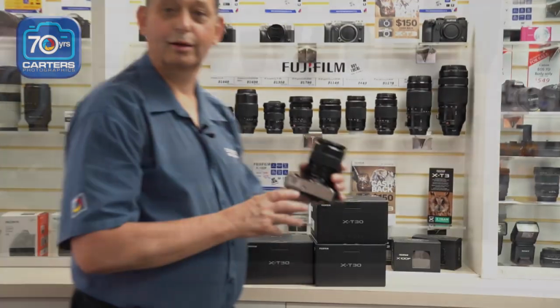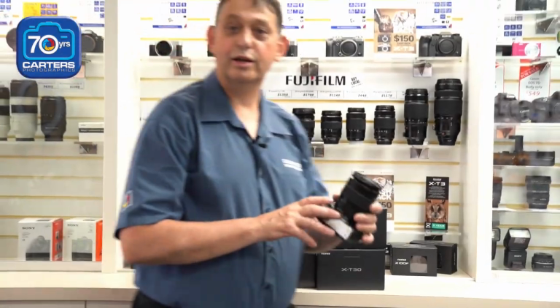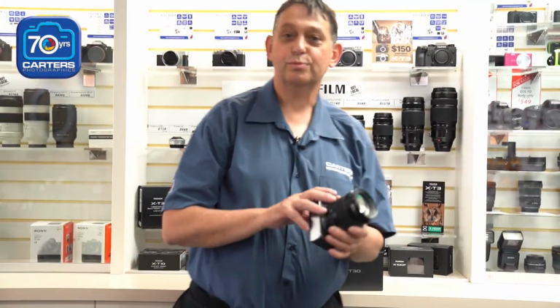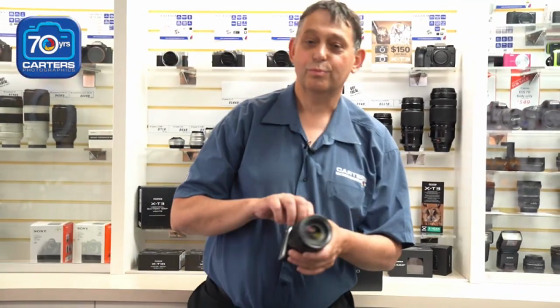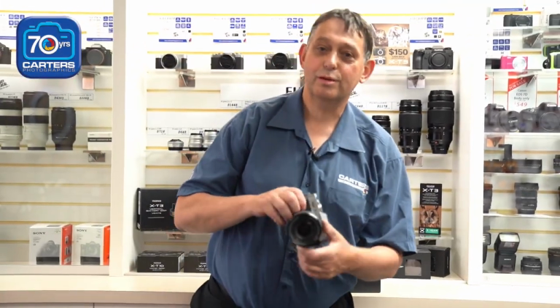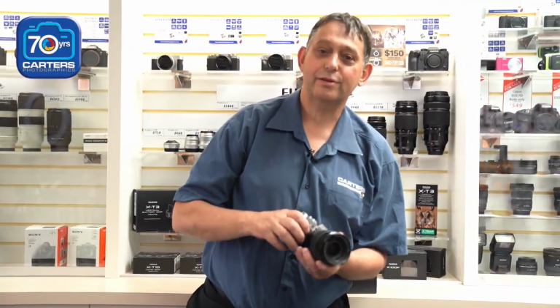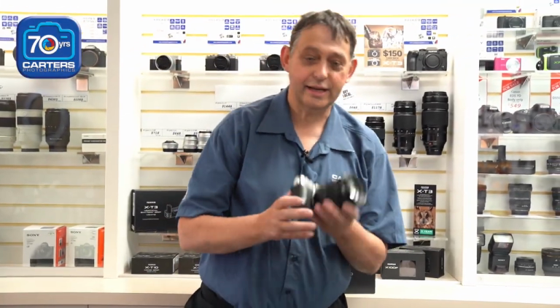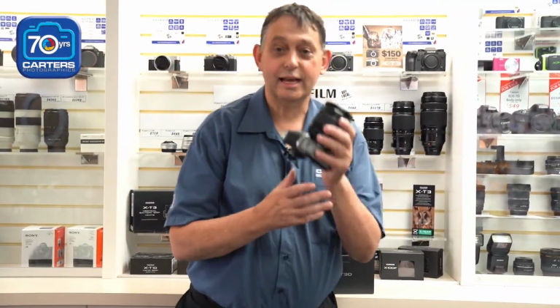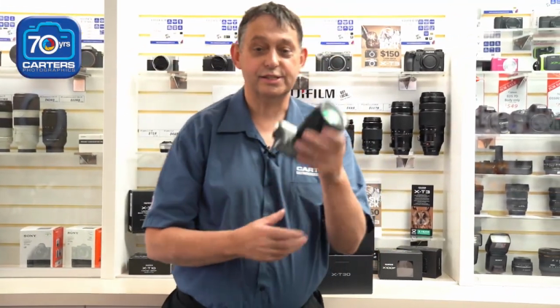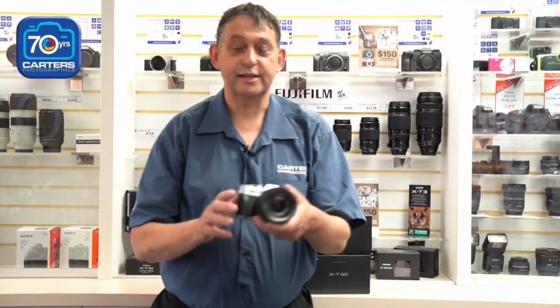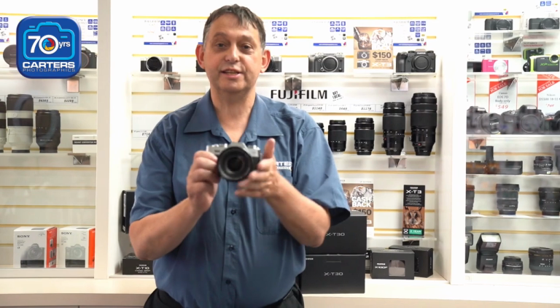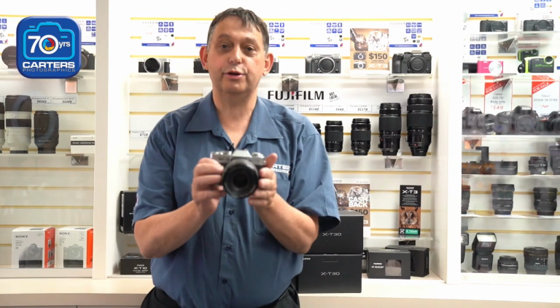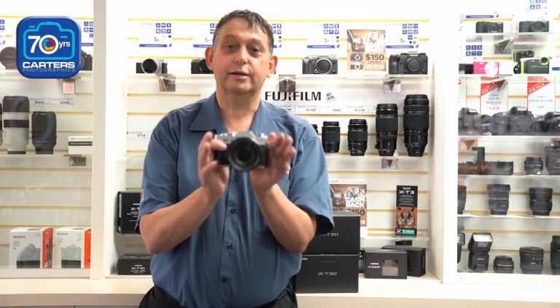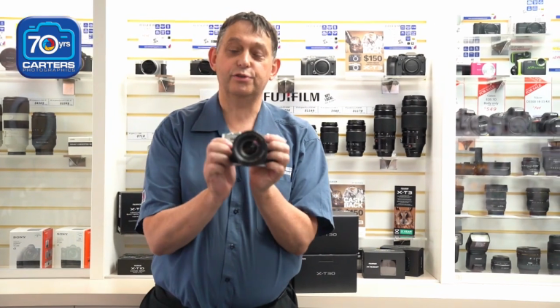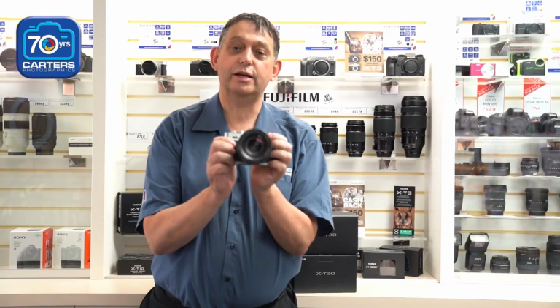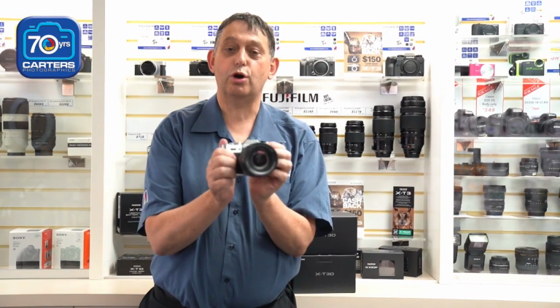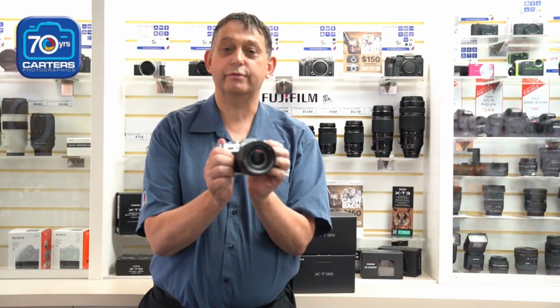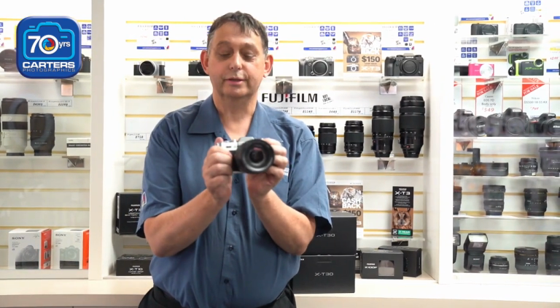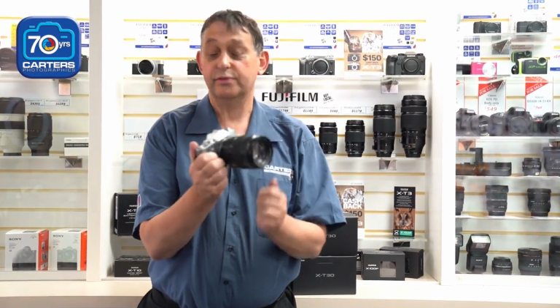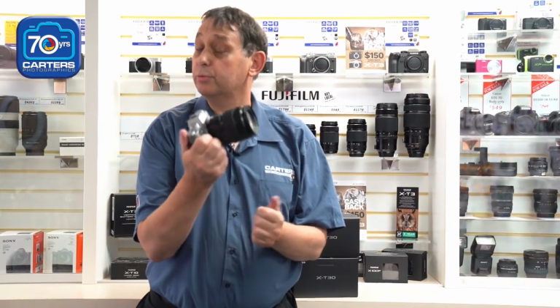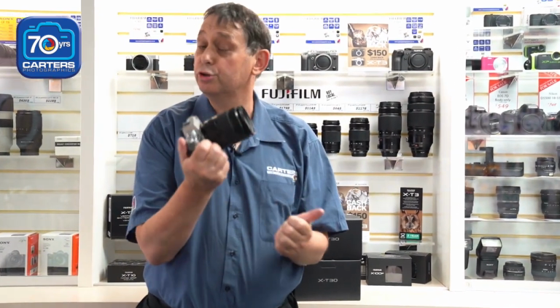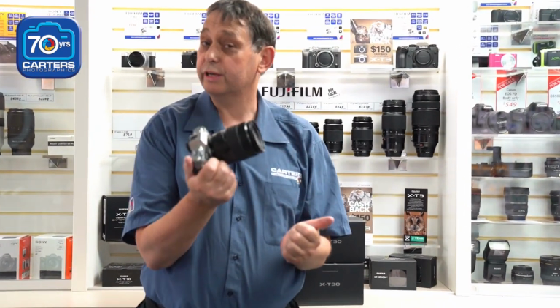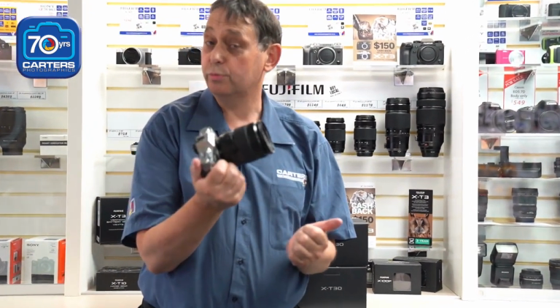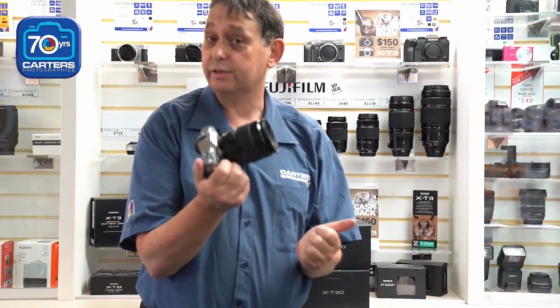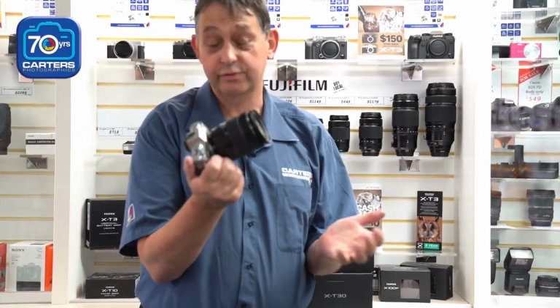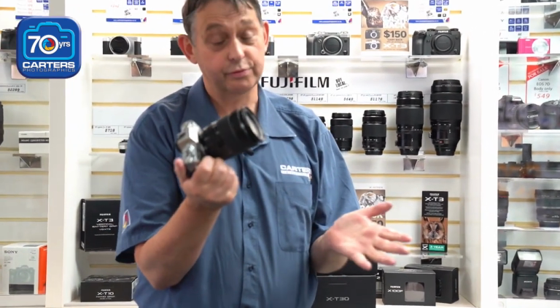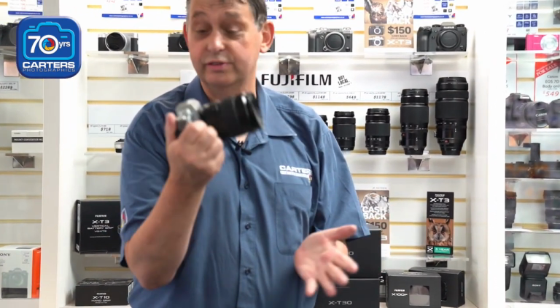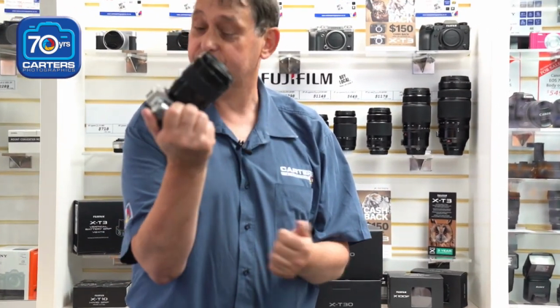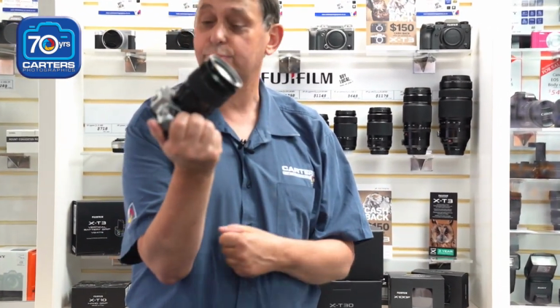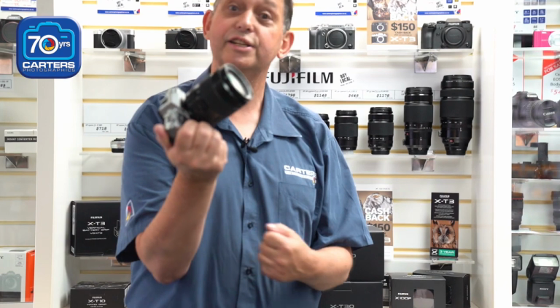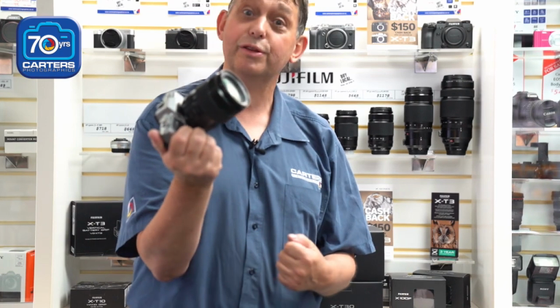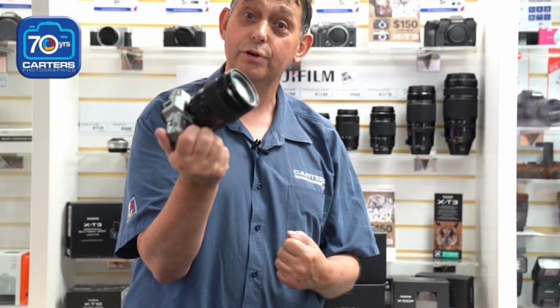Hi guys, welcome to Terri Tech here. At last, the X-T30 has finally arrived. It's available in the usual kit formats — 18-55 in the case of this one, or 18-135.